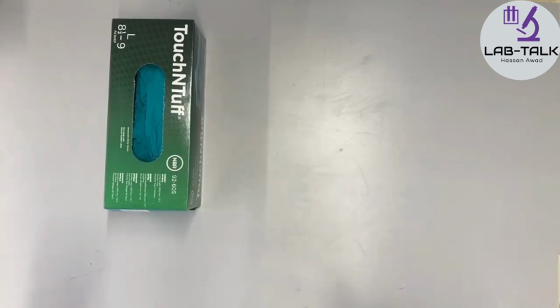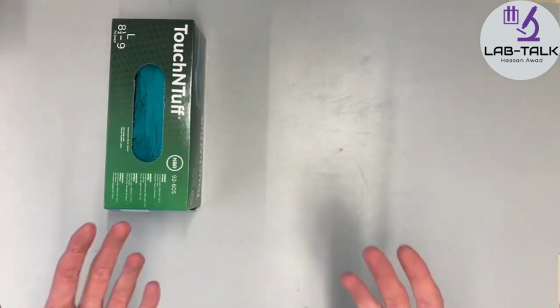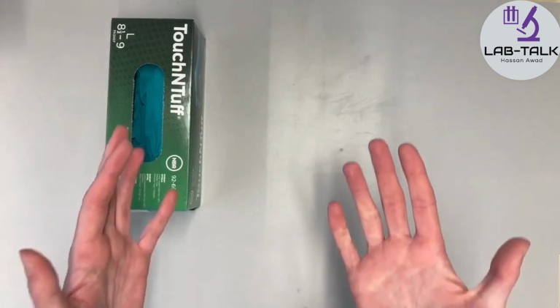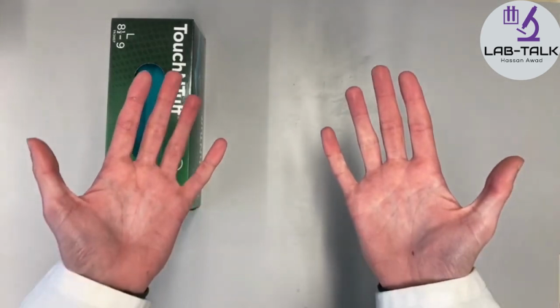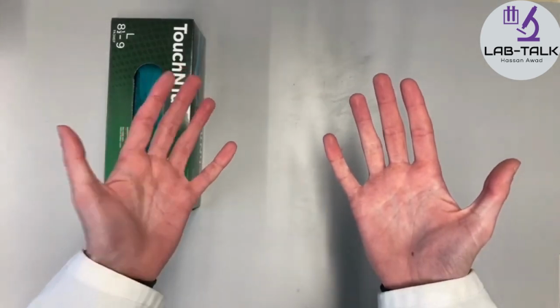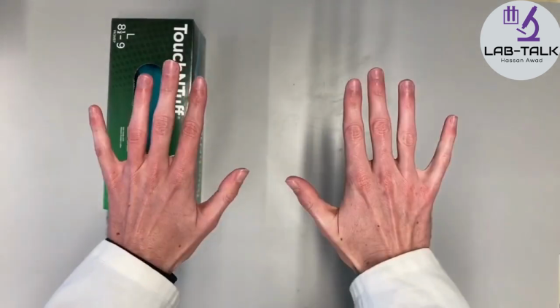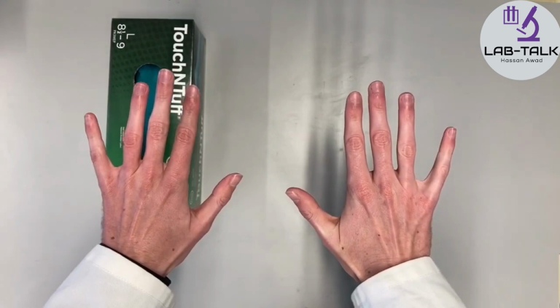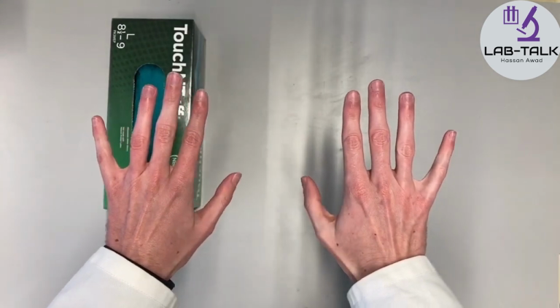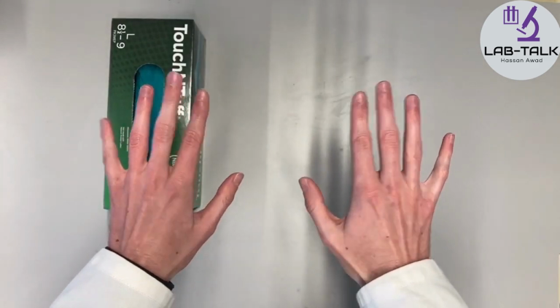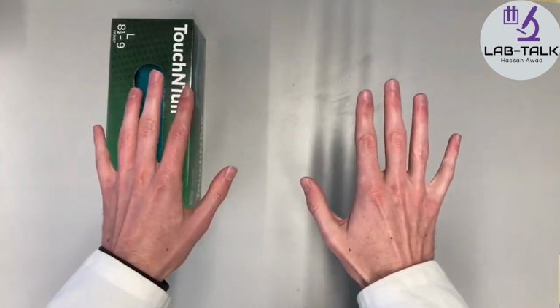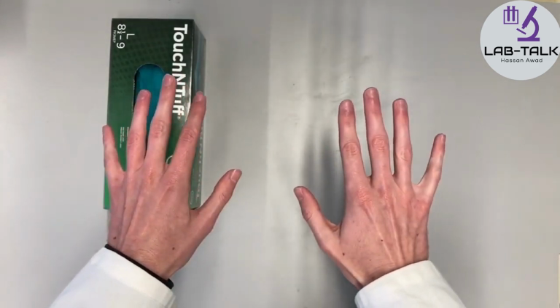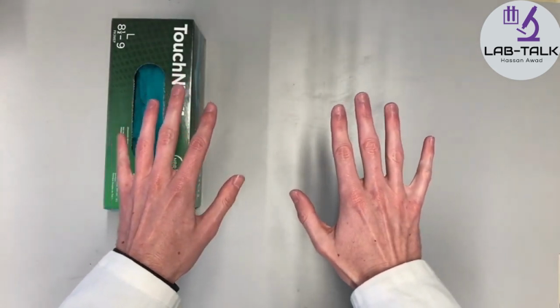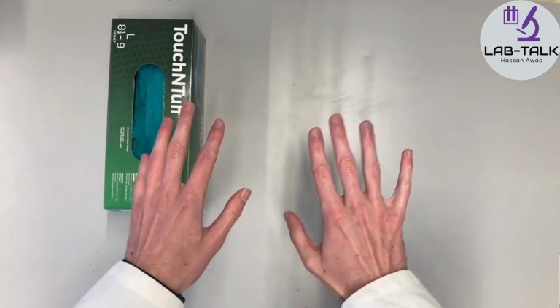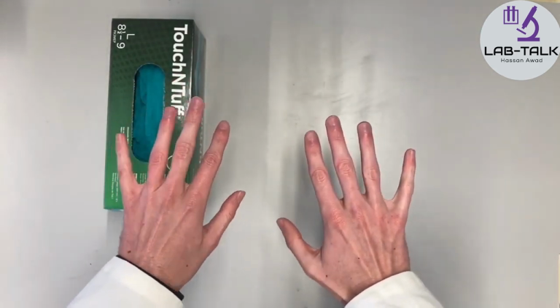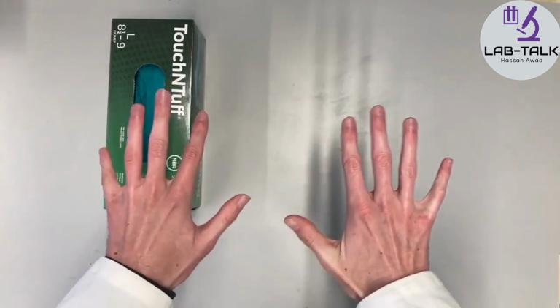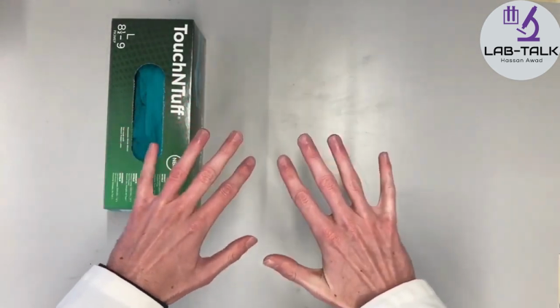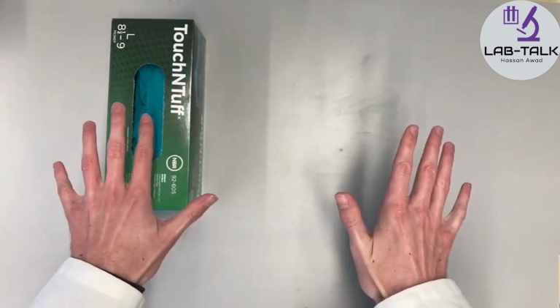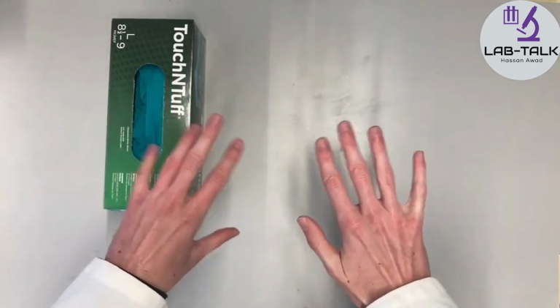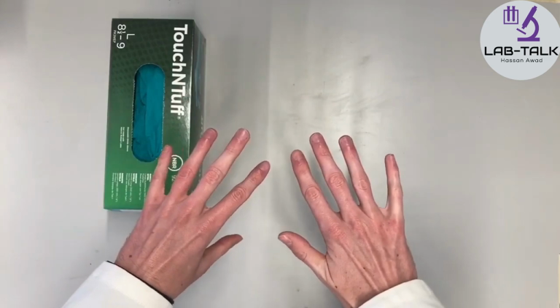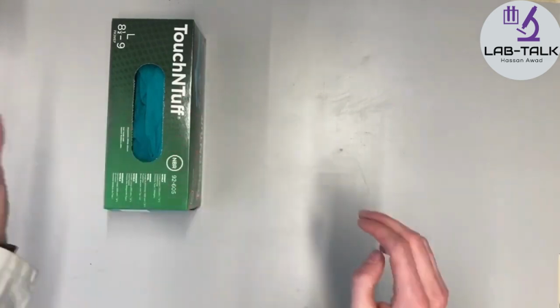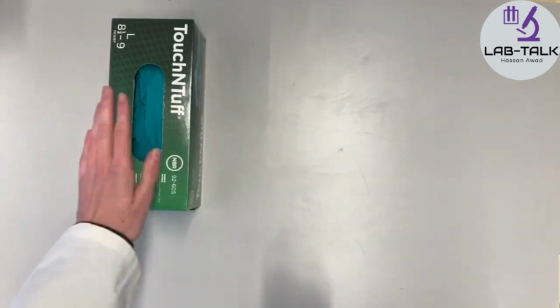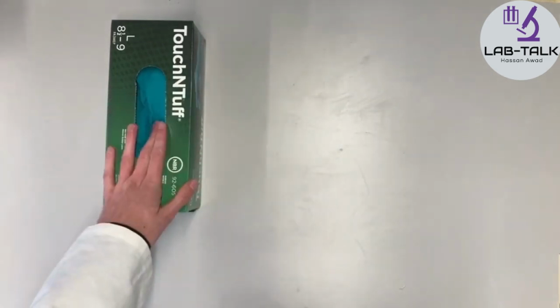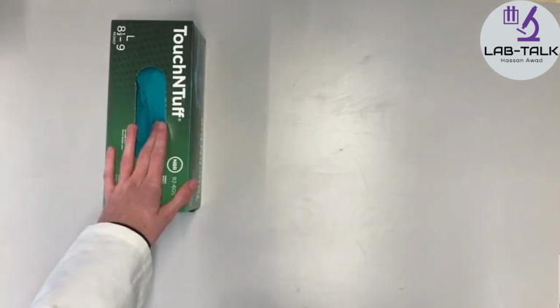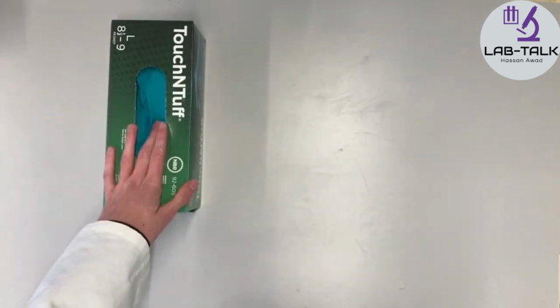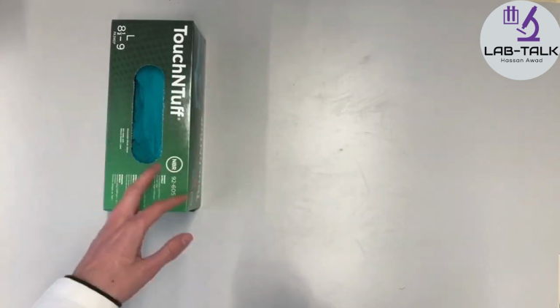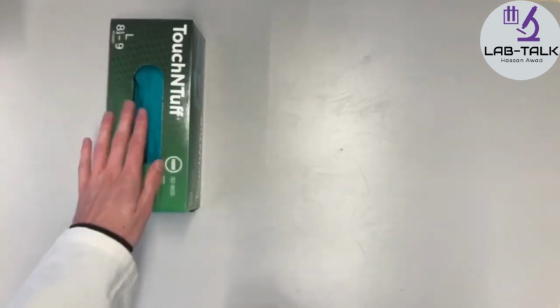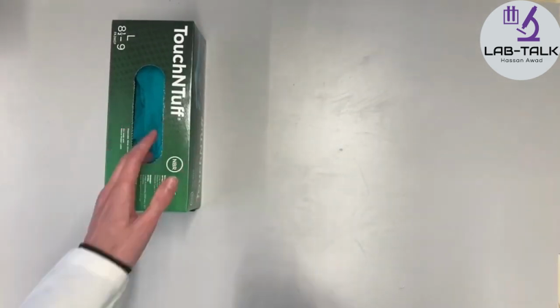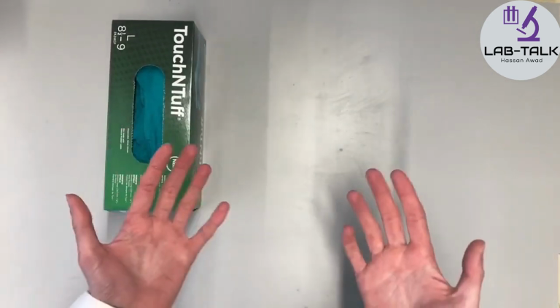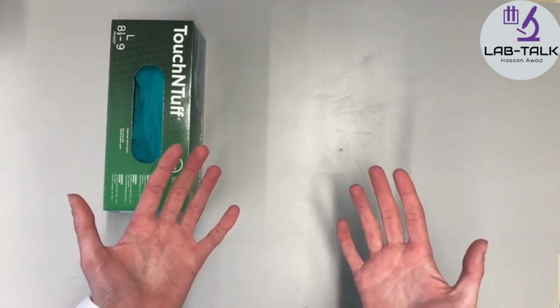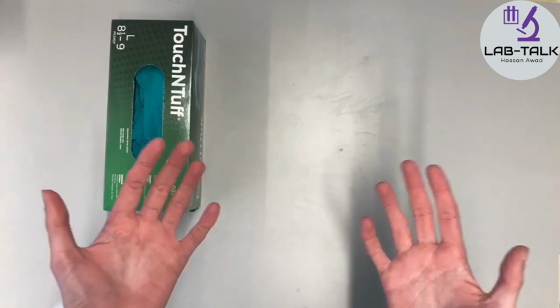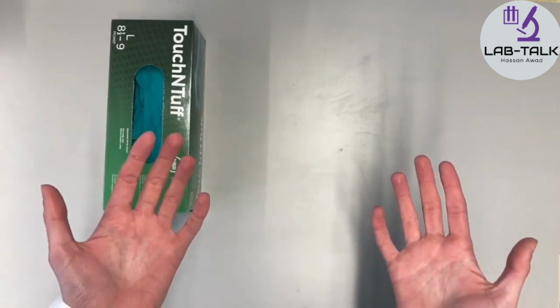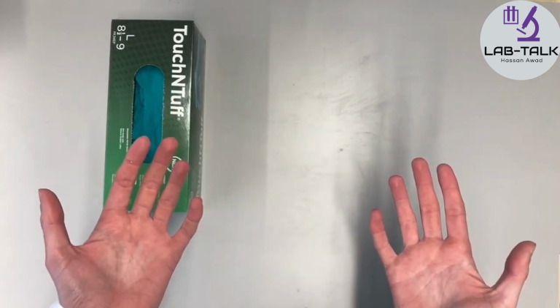These gloves are there to protect your hands. You have two hands — most people at least — and they are very expensive to repair or to replace. These gloves are very cheap to replace. So, we use gloves to protect our hands against any chemicals in the lab.